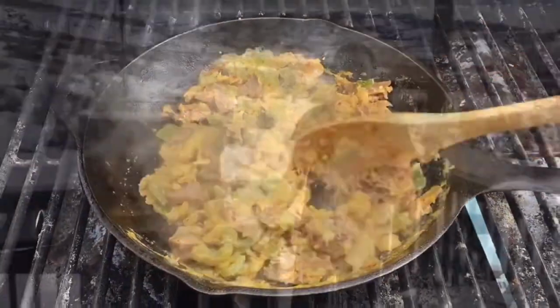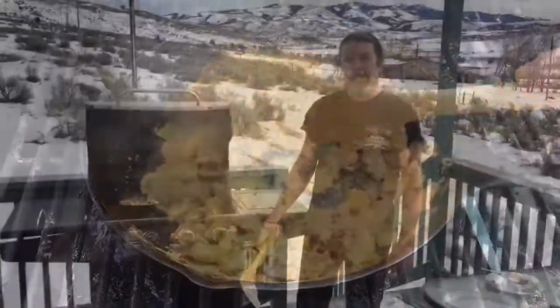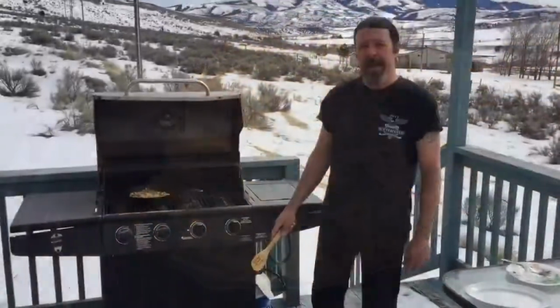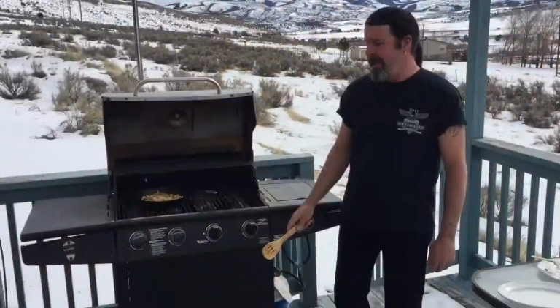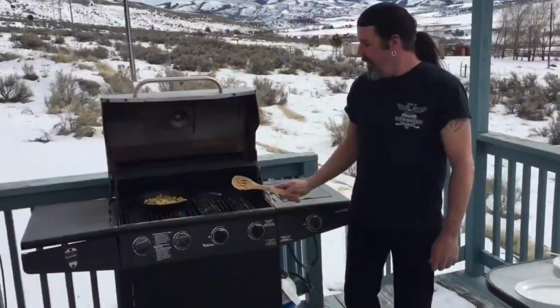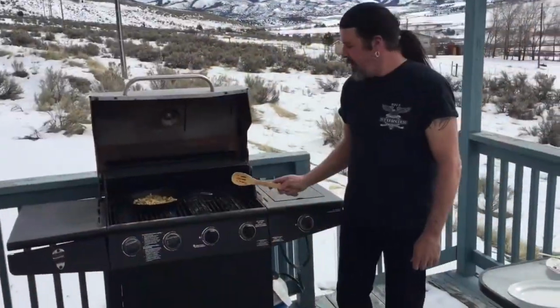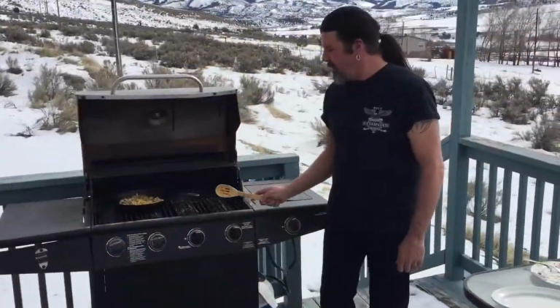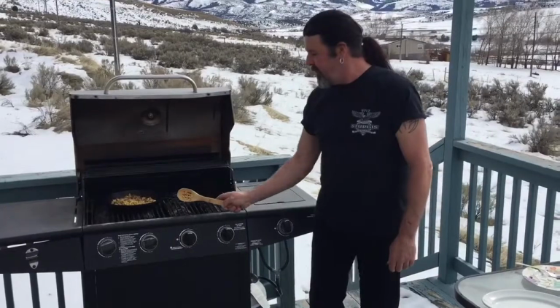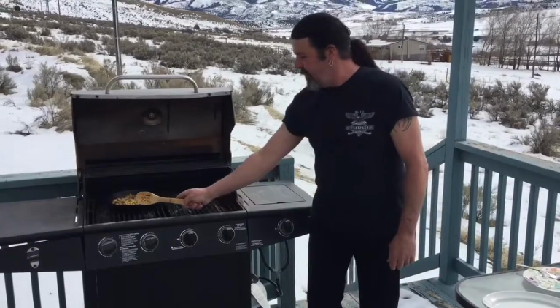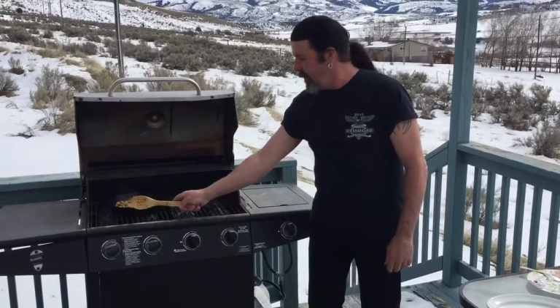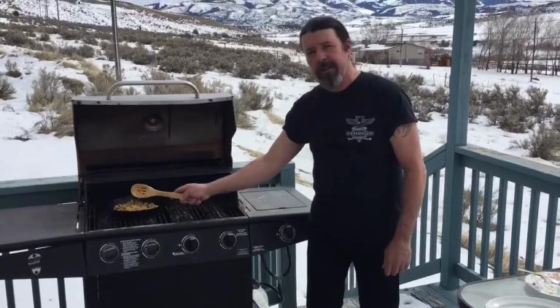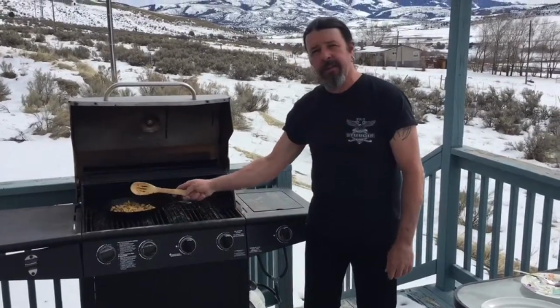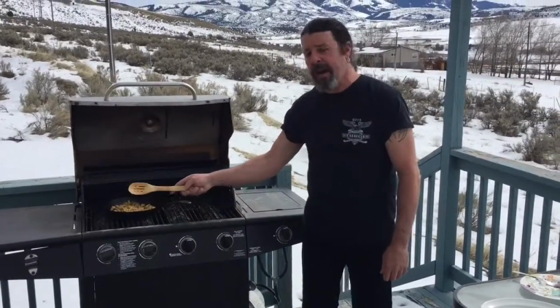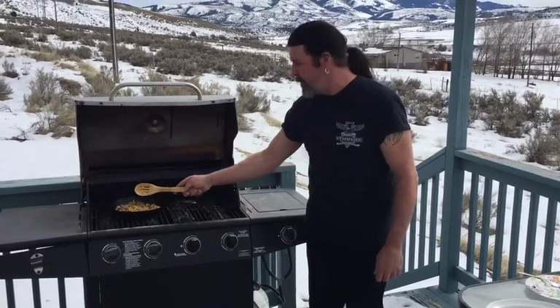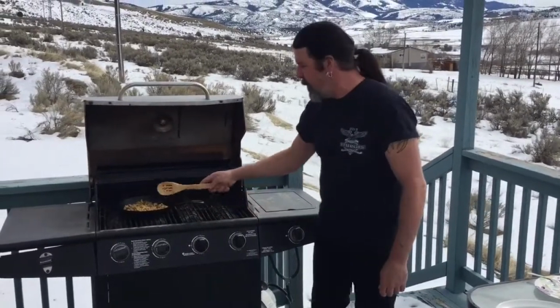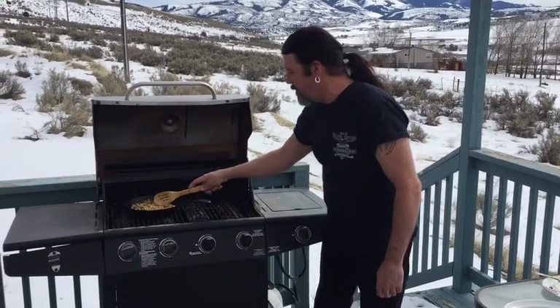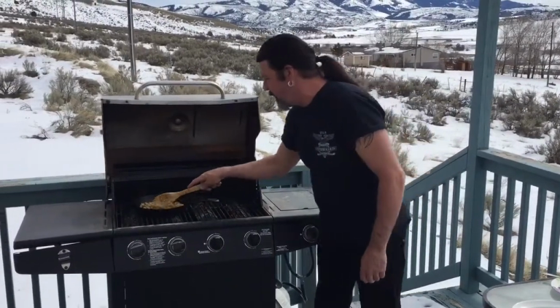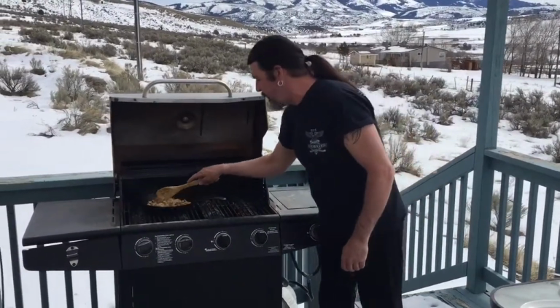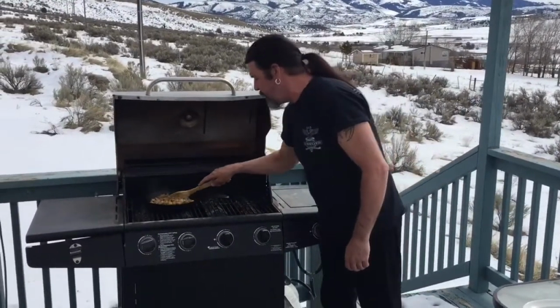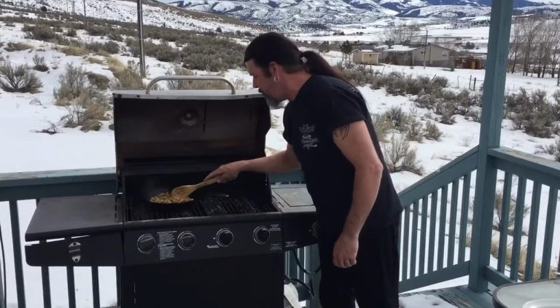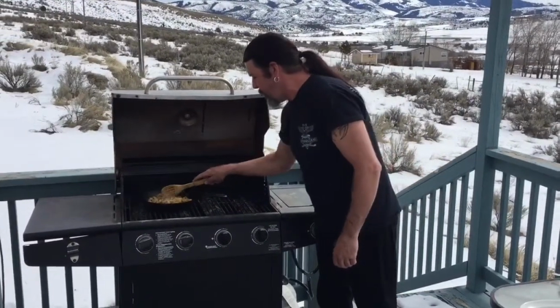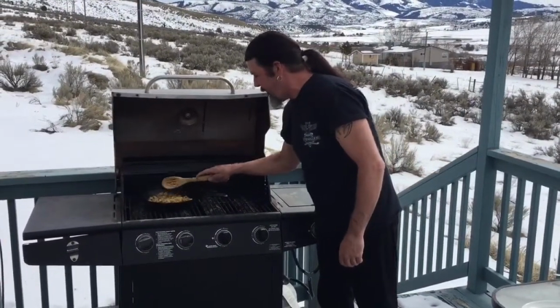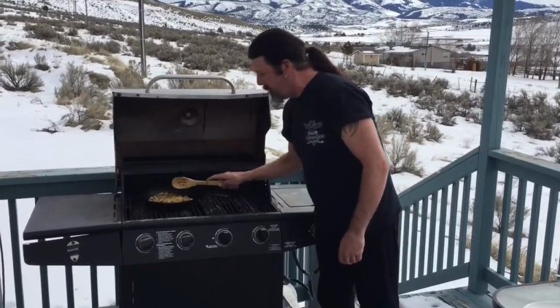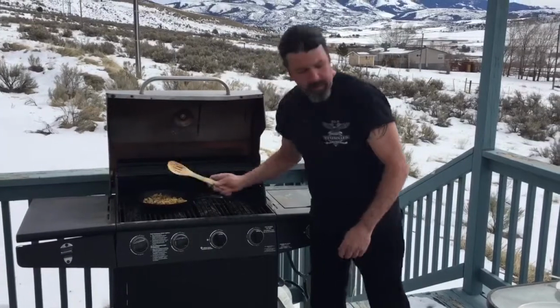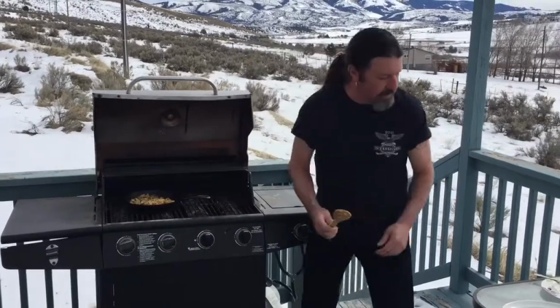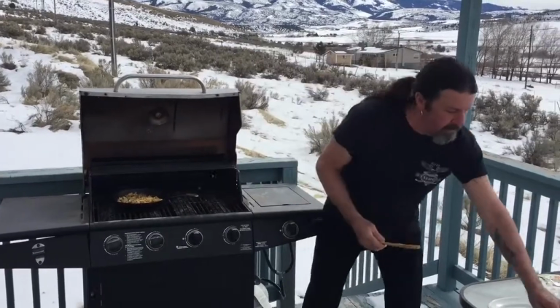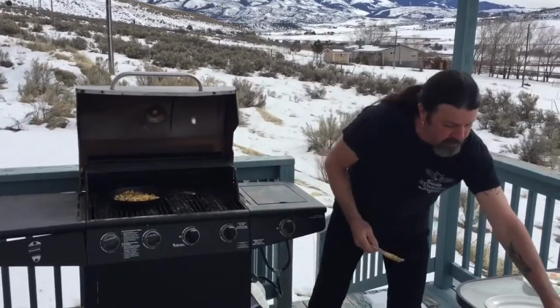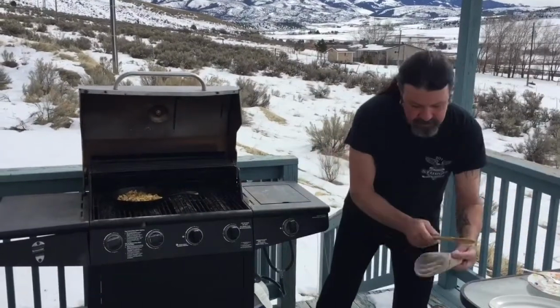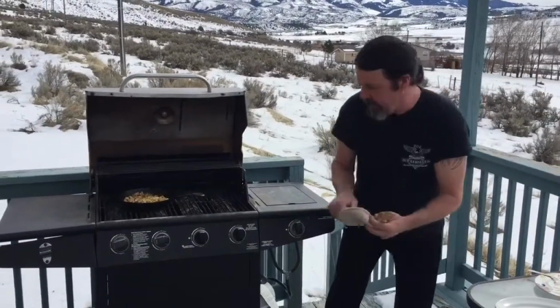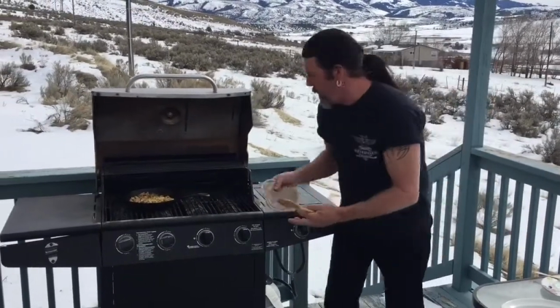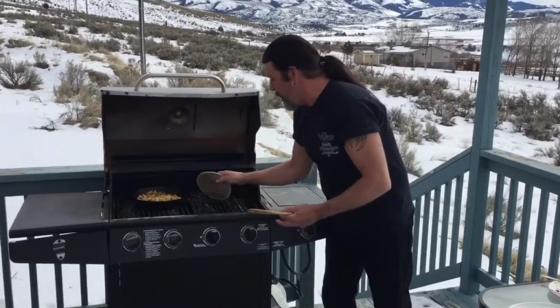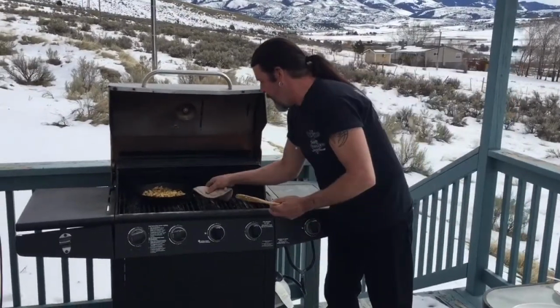We're ready. I actually slid the skillet over the fire — the two burners that are lit — to get those eggs going. Man, that cooked up great. Let me grab the hot pad.